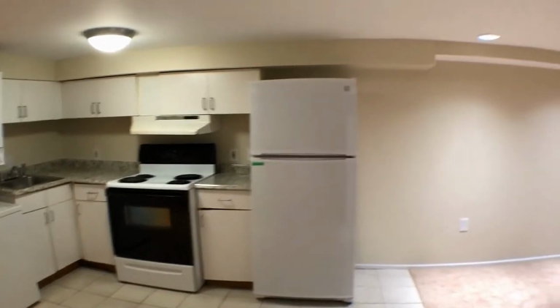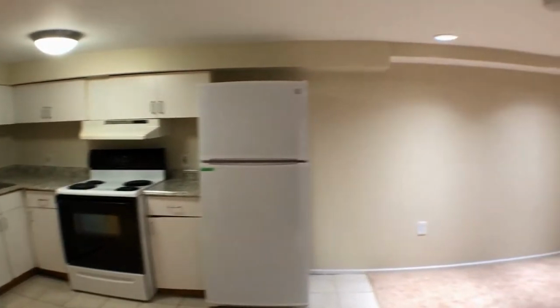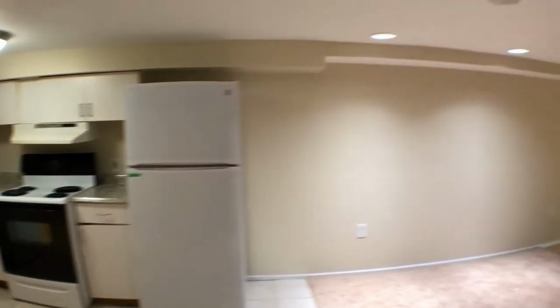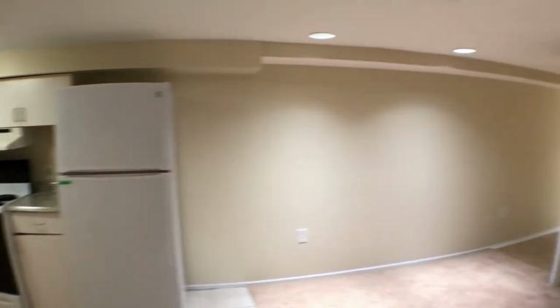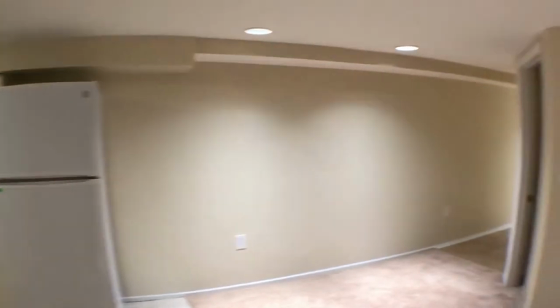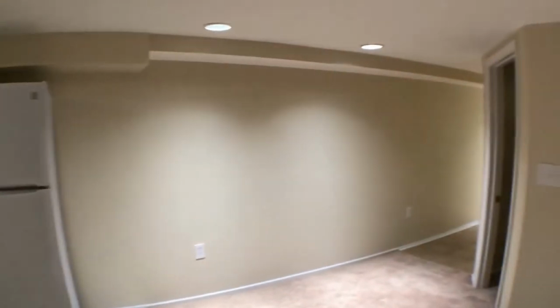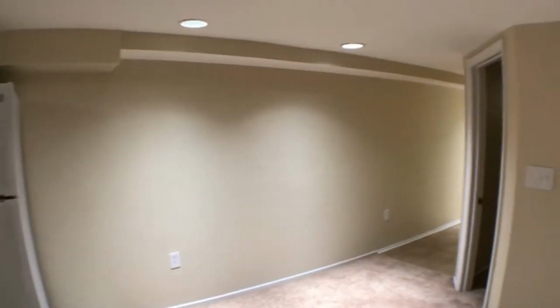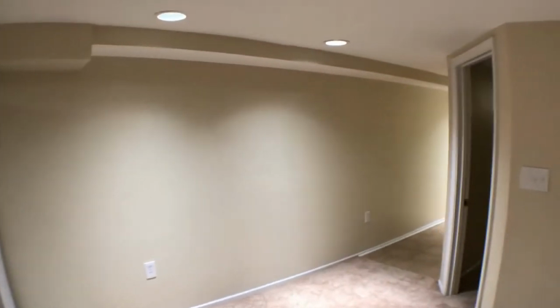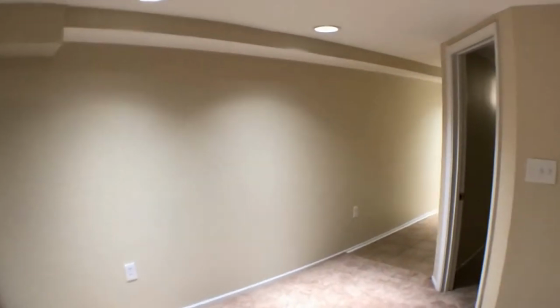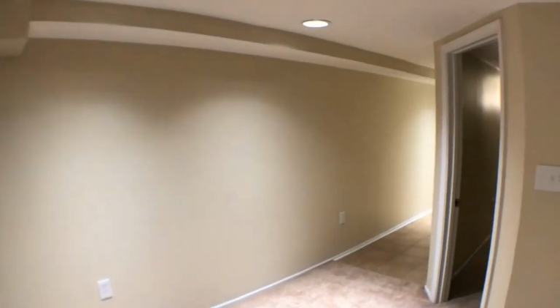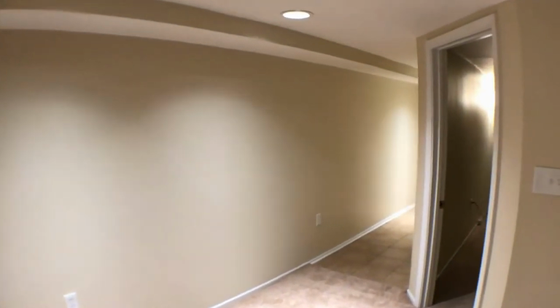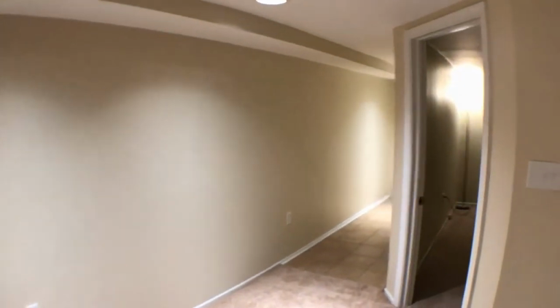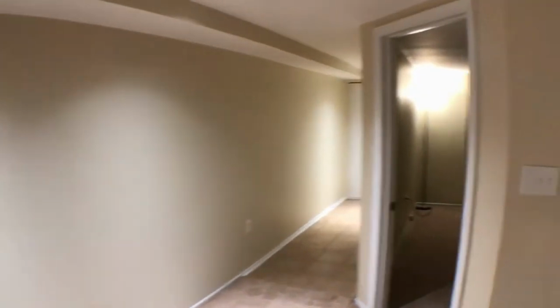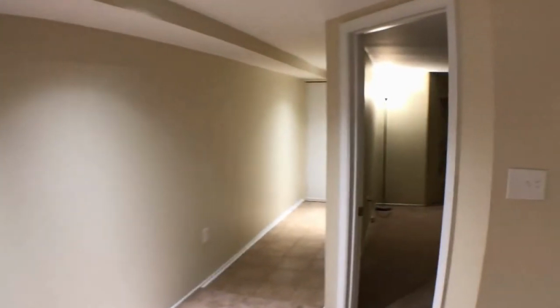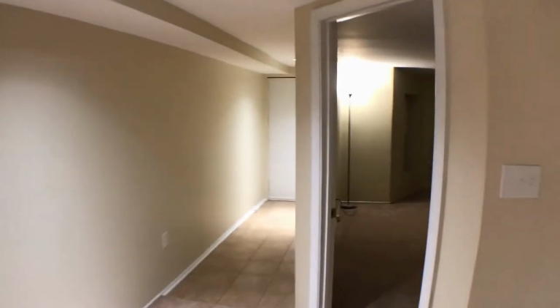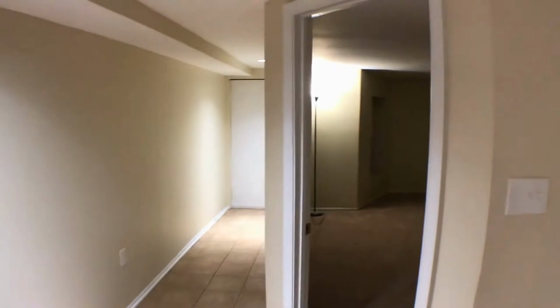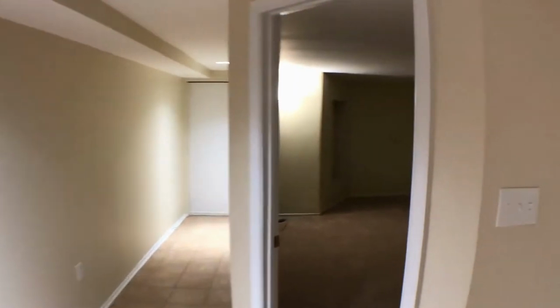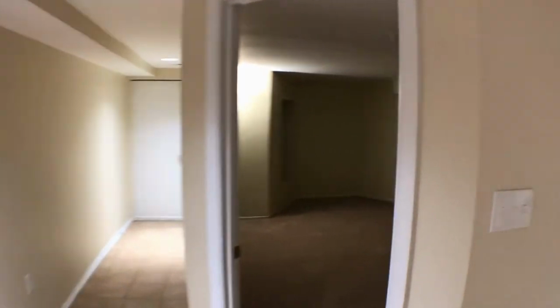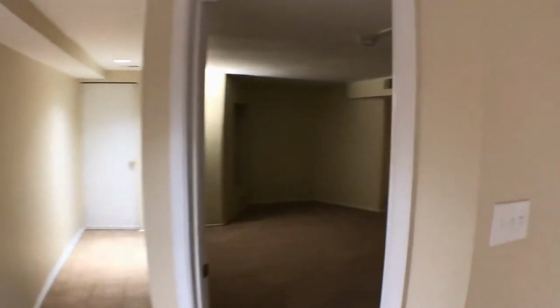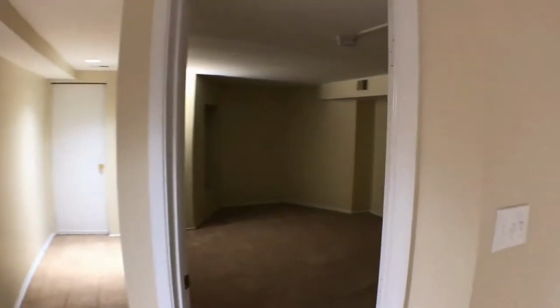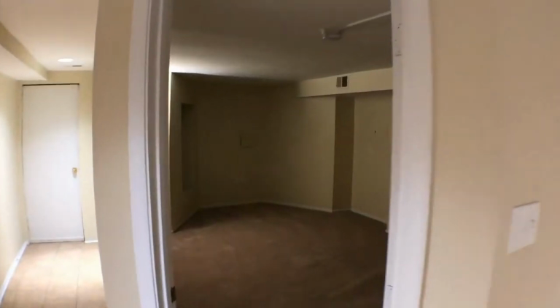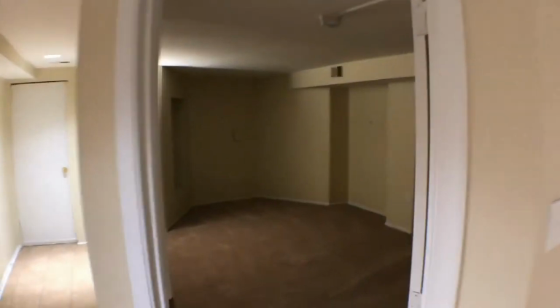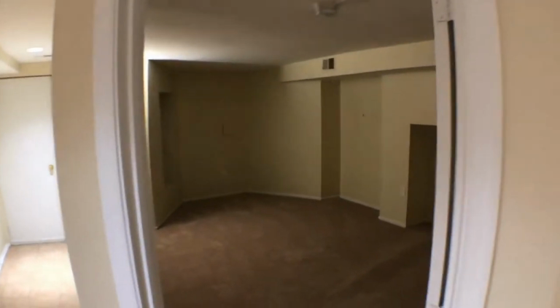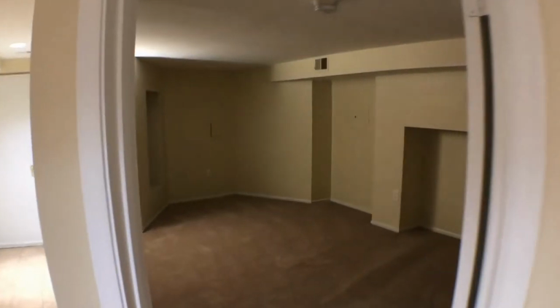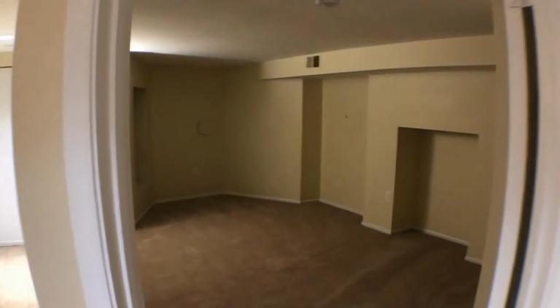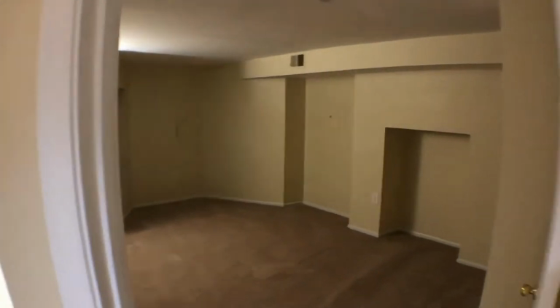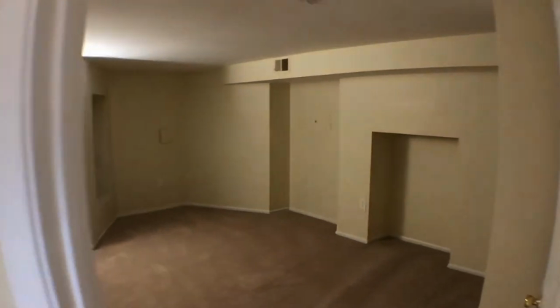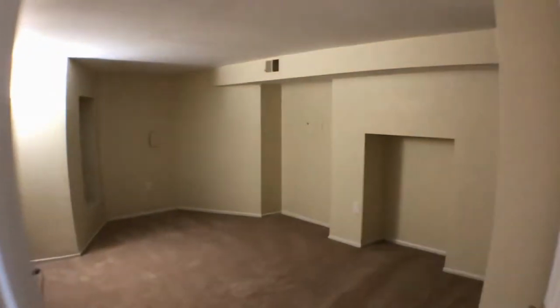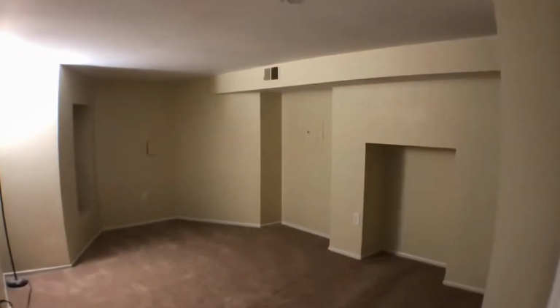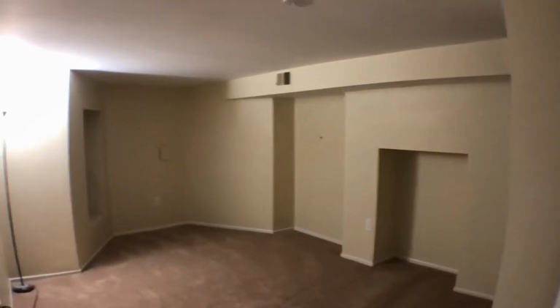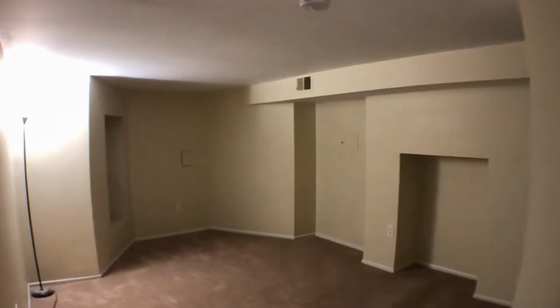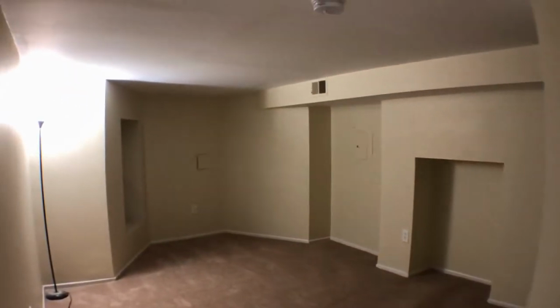So we're going to go back towards where we just entered and go to the master bedroom. There are two bedrooms in this property, and this is the biggest one of the two.